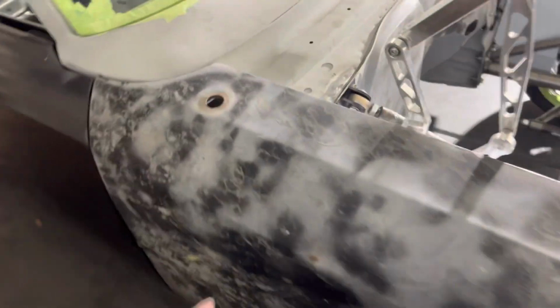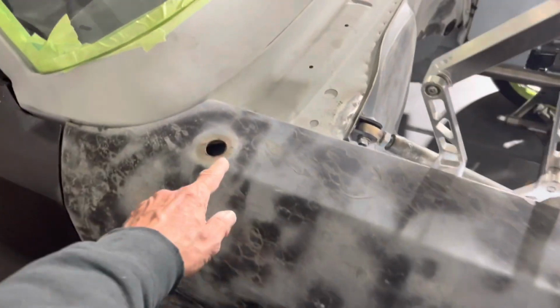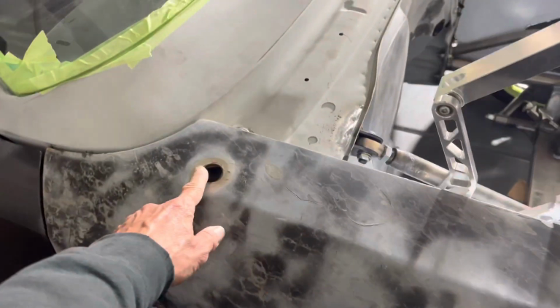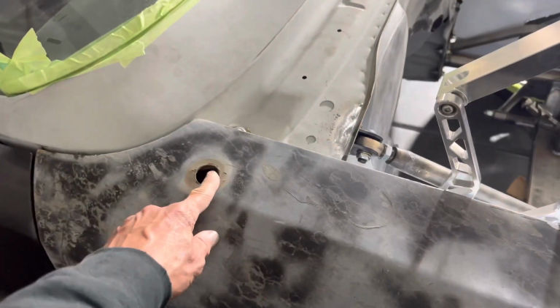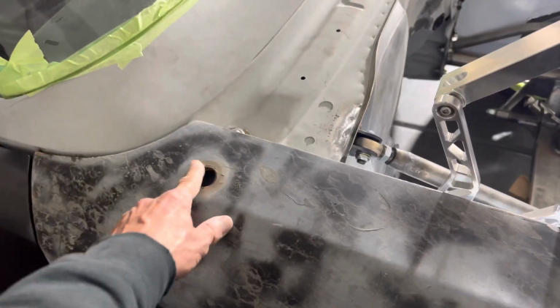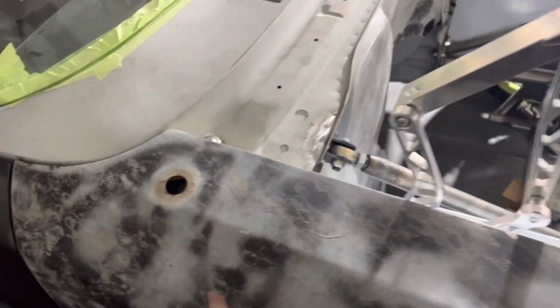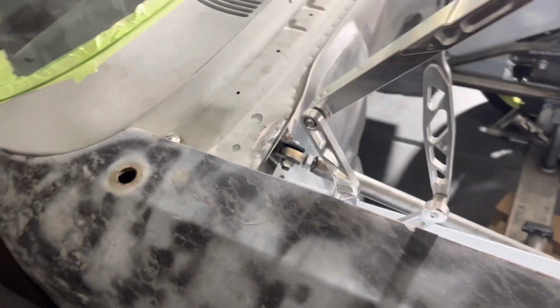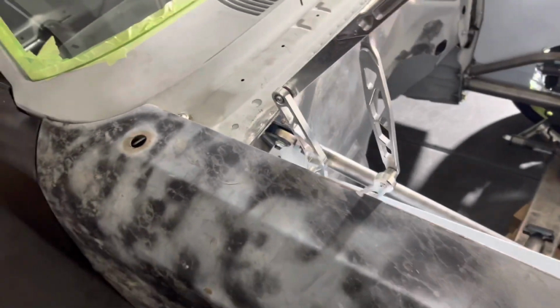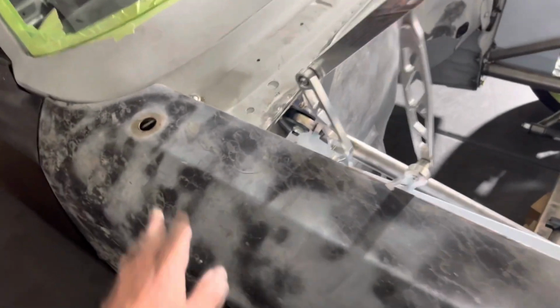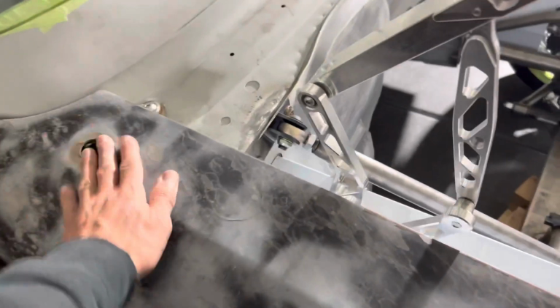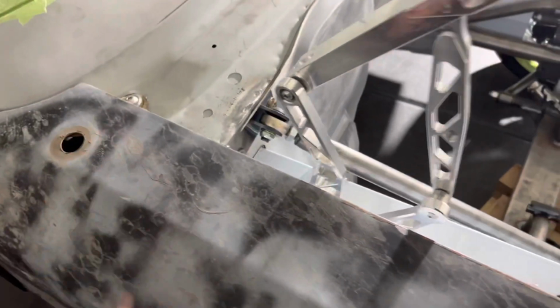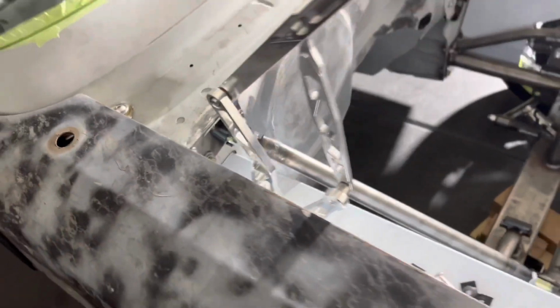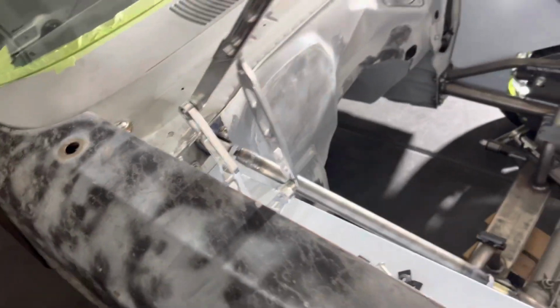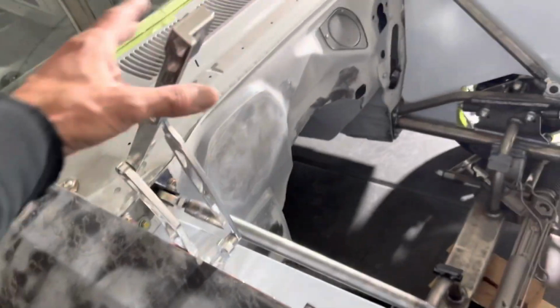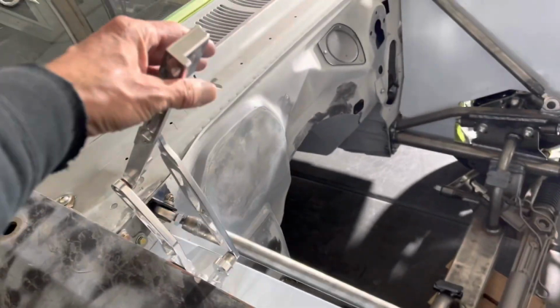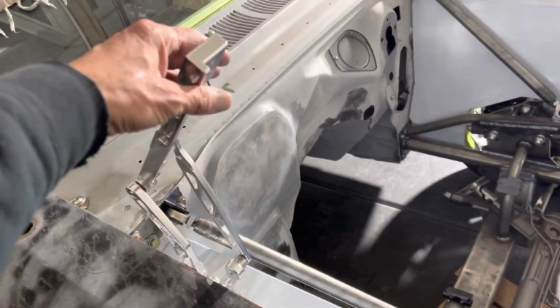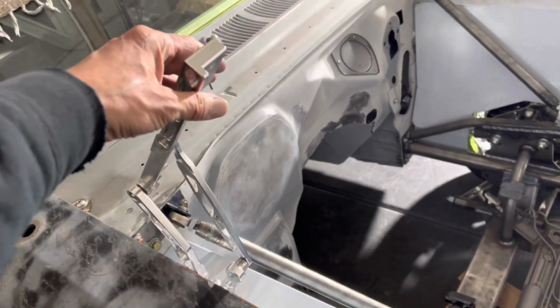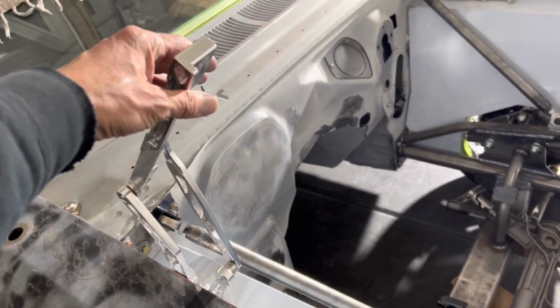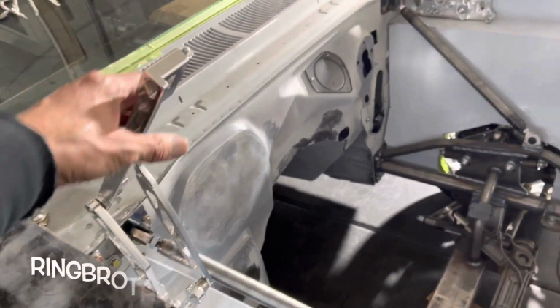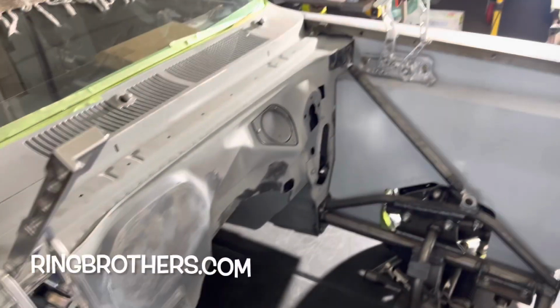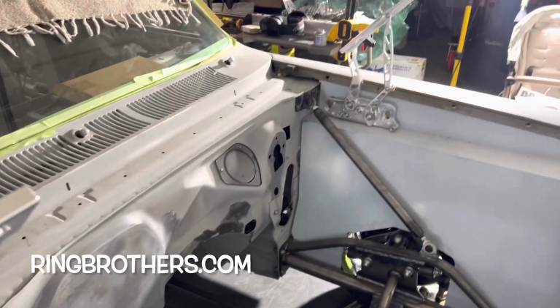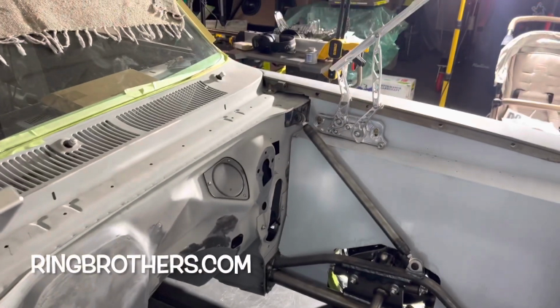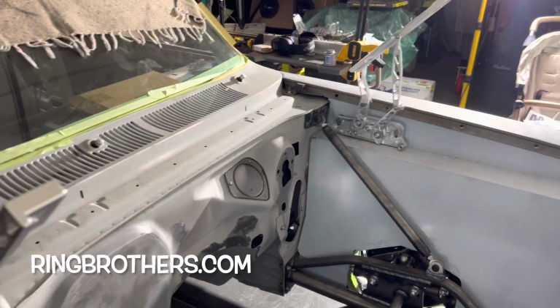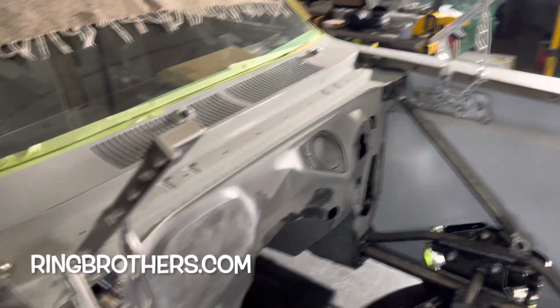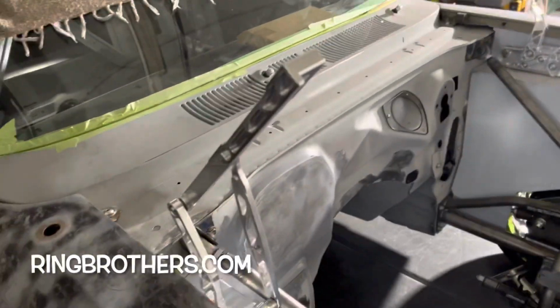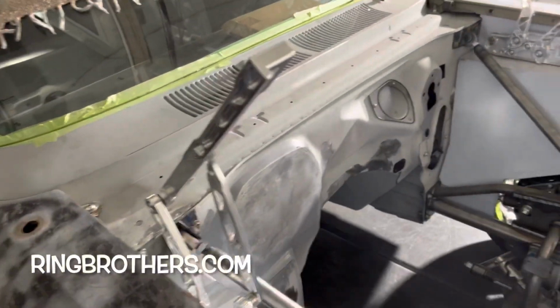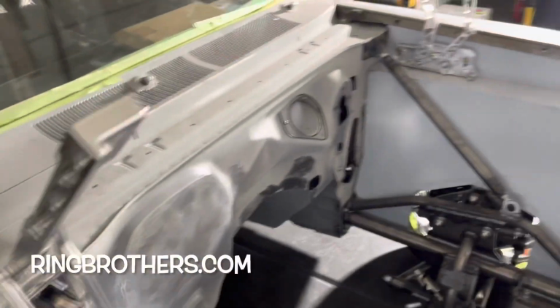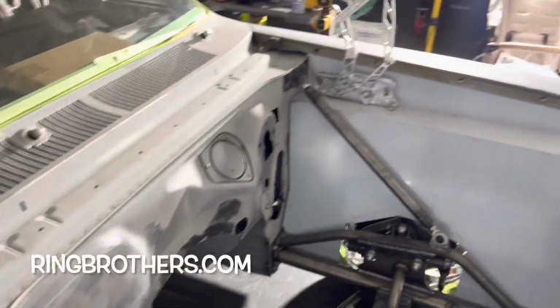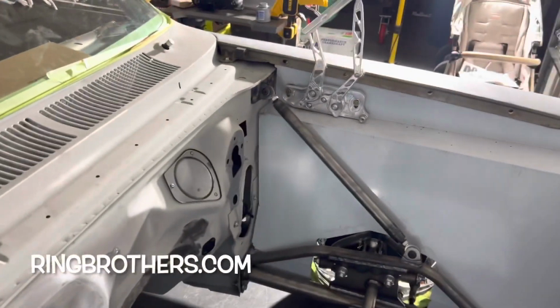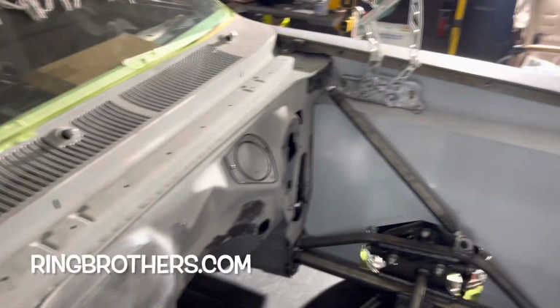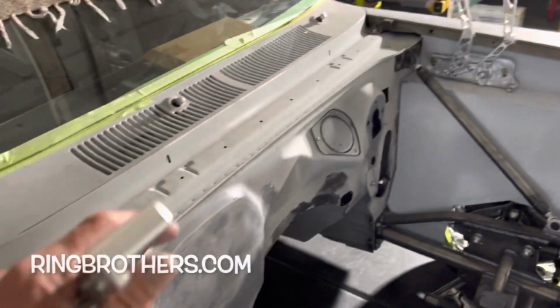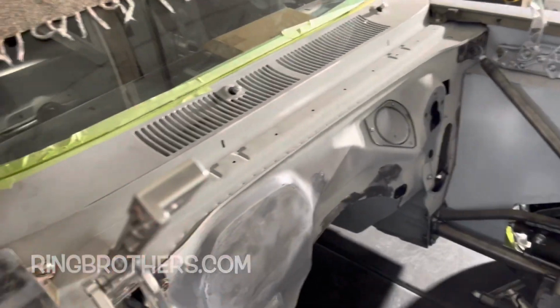I also need to fill in the antenna hole, which is no big deal. By the way, these are my Ring Brothers hood hinges — they're very beautiful, probably the nicest thing on the car right now. They're just waiting in place.